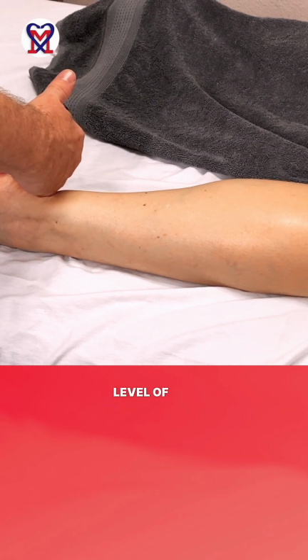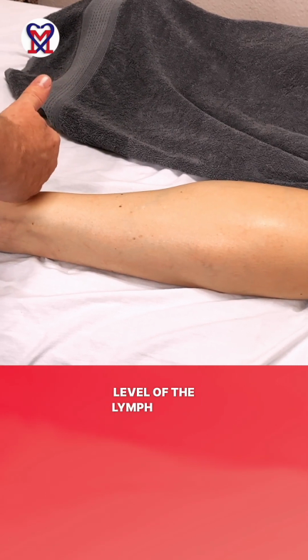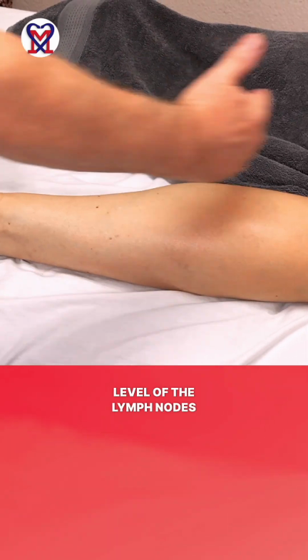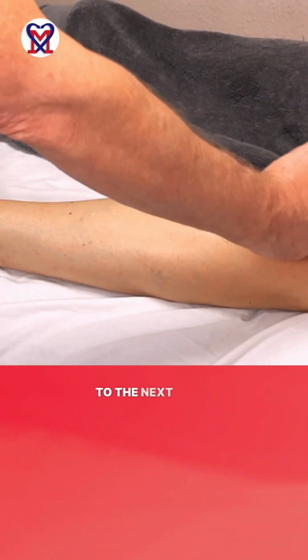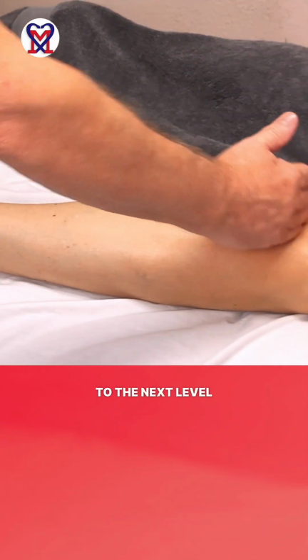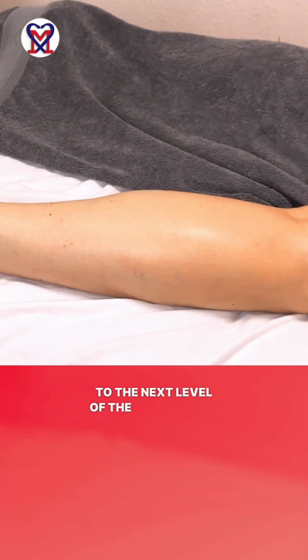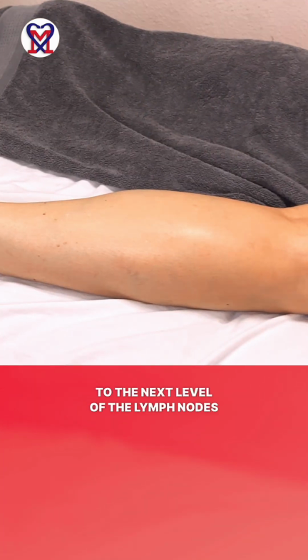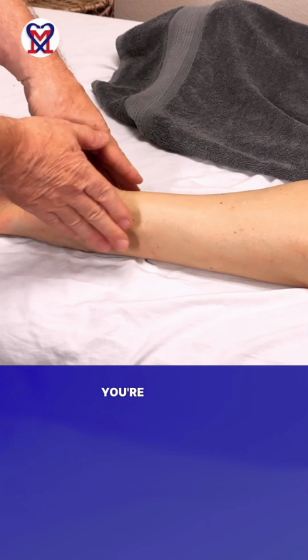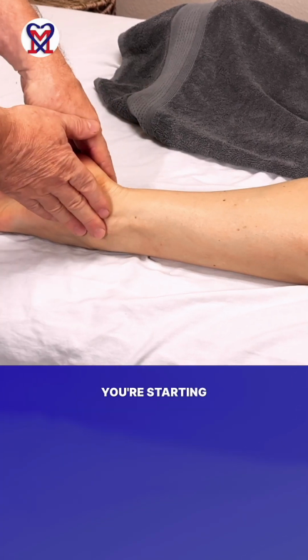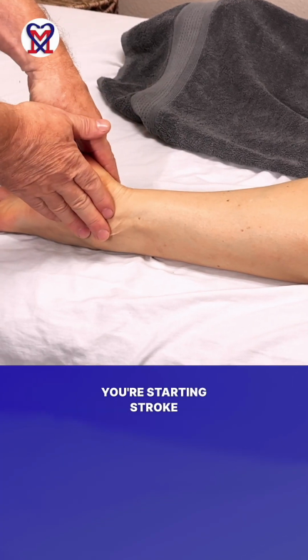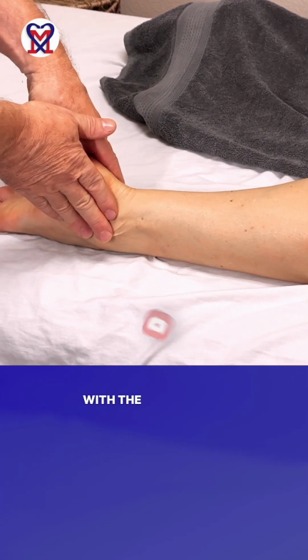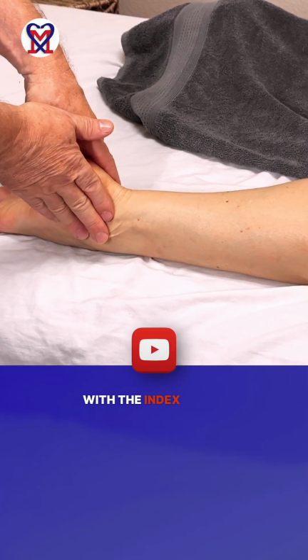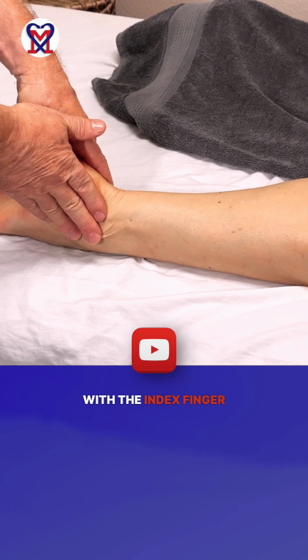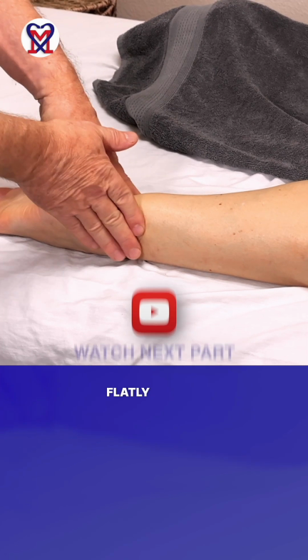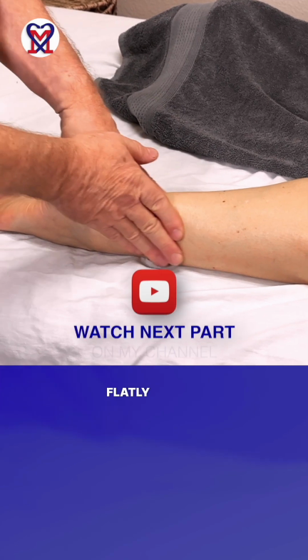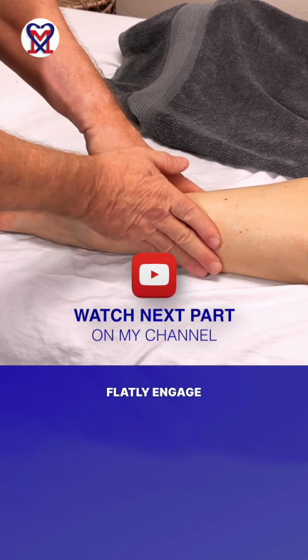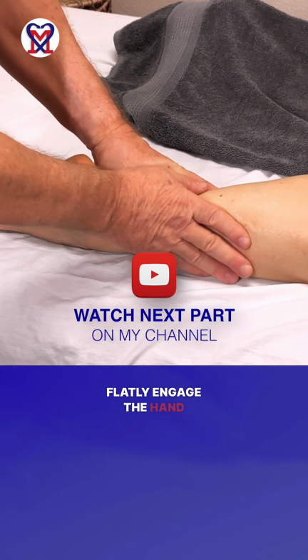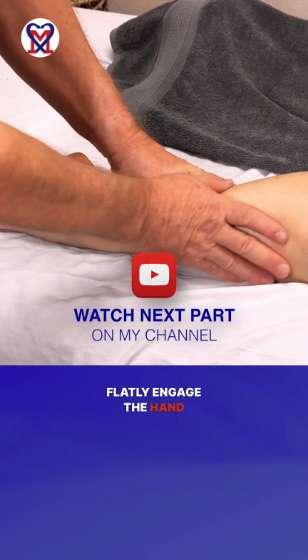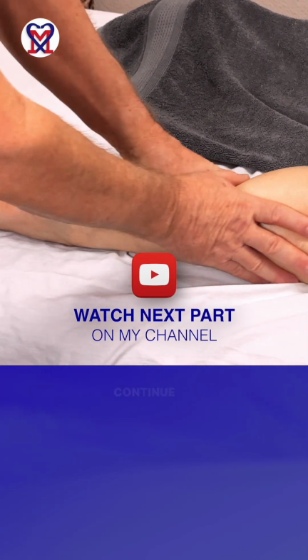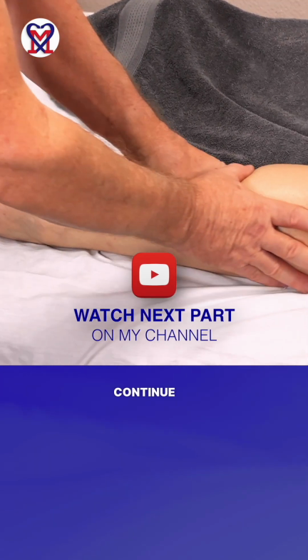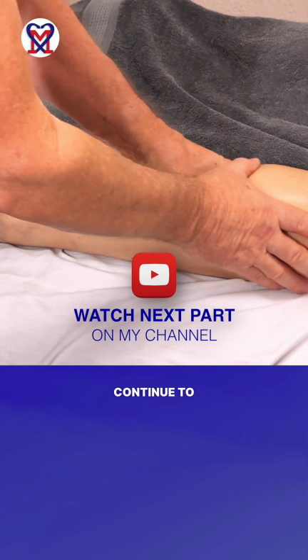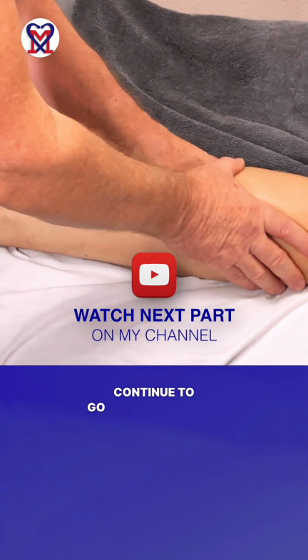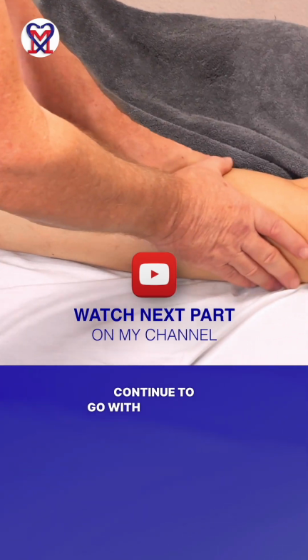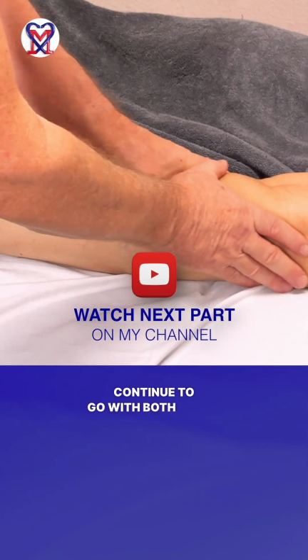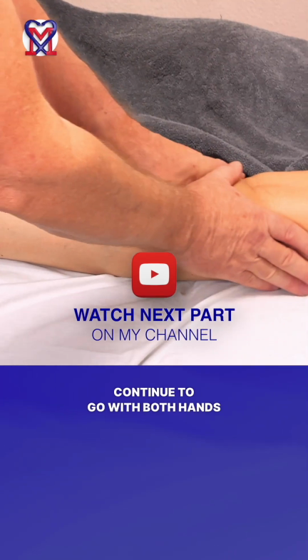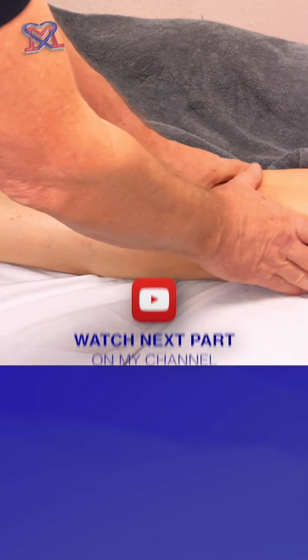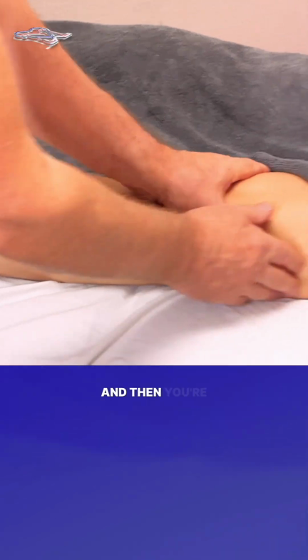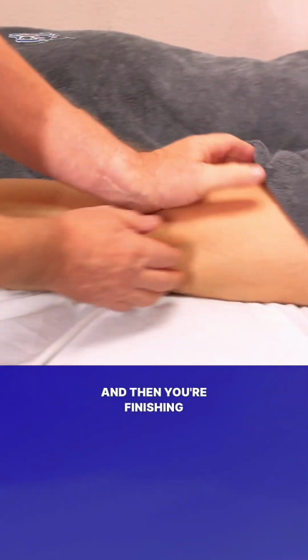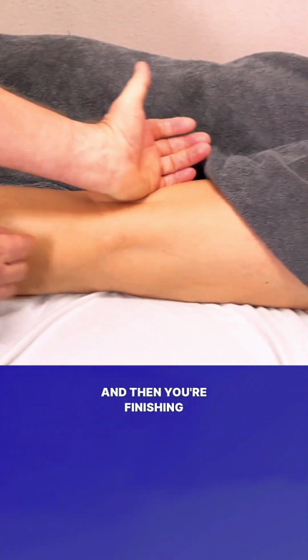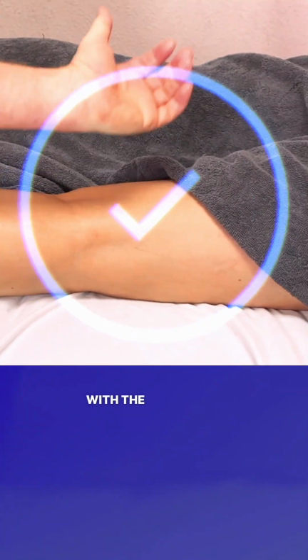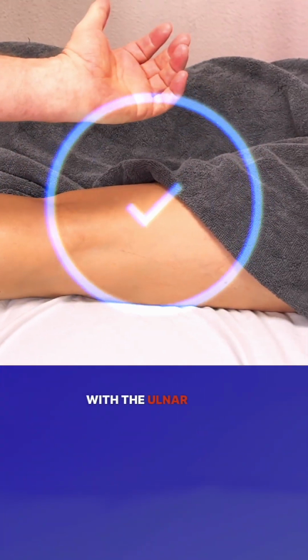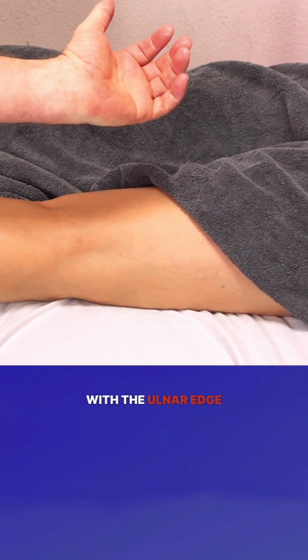You want to elongate the stroke to push interstitial fluid into the lymphatic system from the first level of the lymph nodes to the next level. Start the stroke with the index finger flatly engaging the hand, continue to go with both hands, and then finish with the ulnar edge.